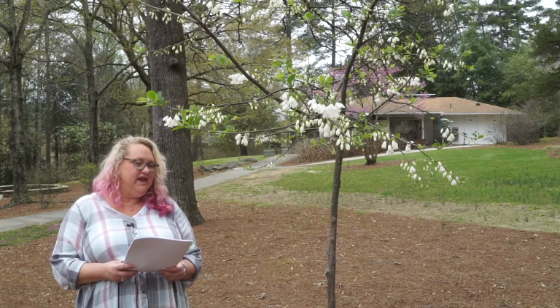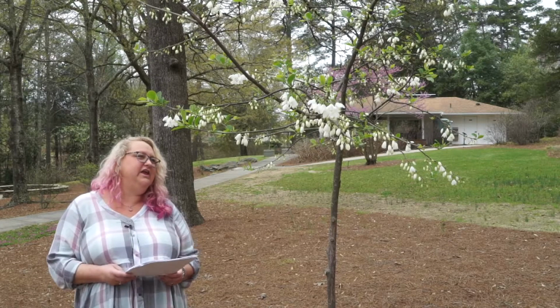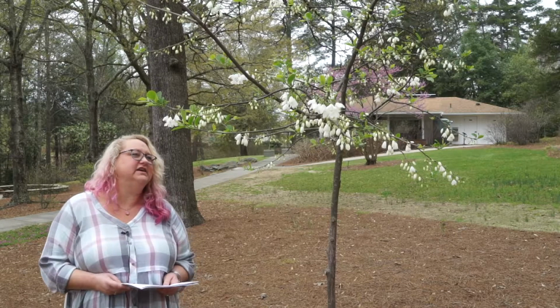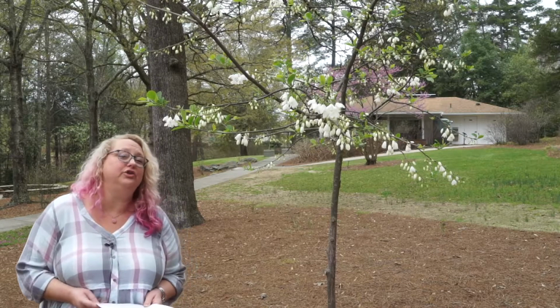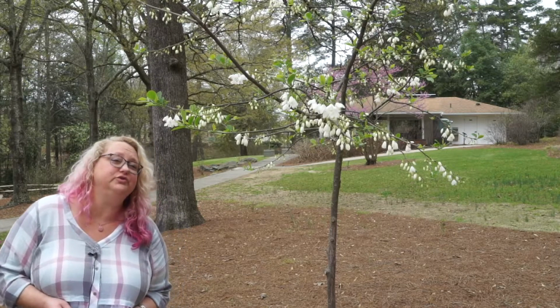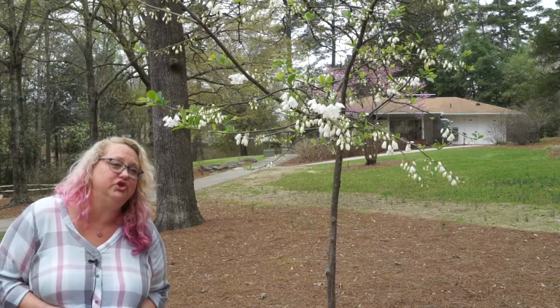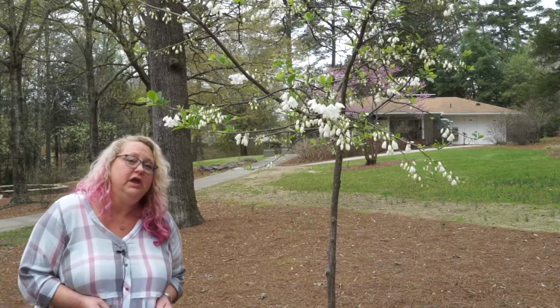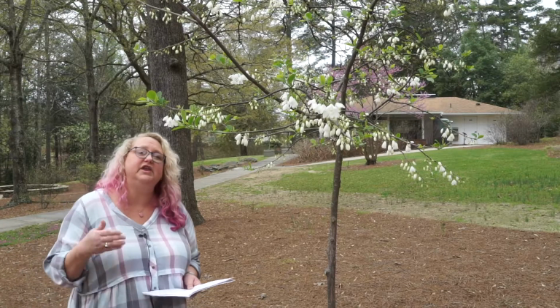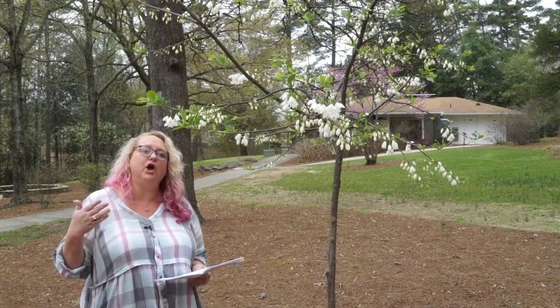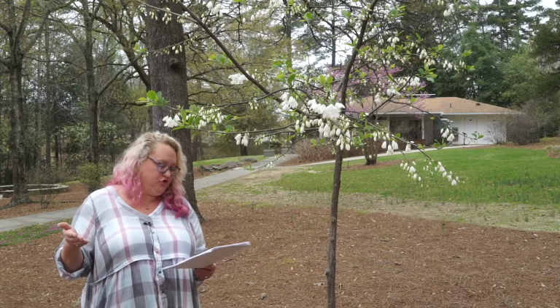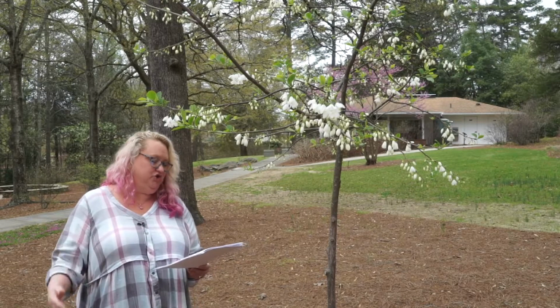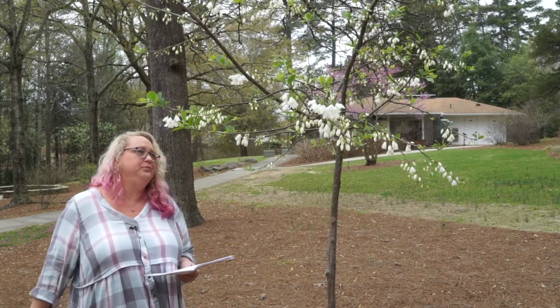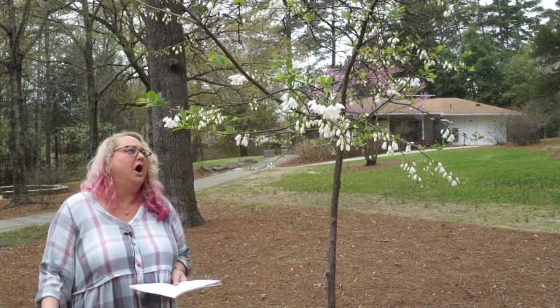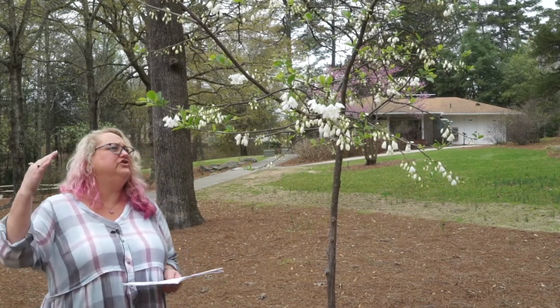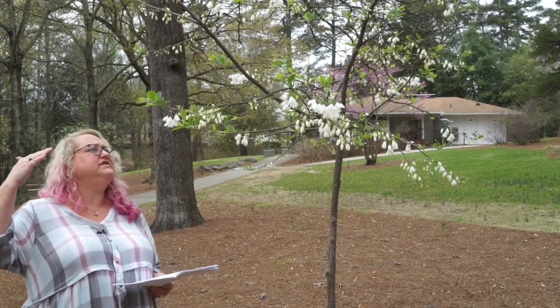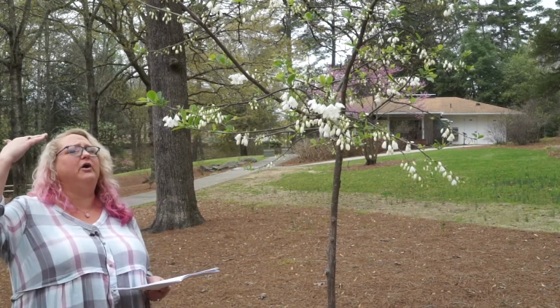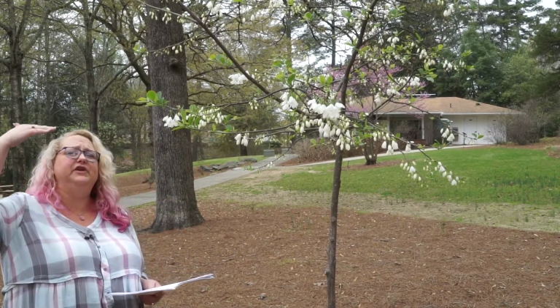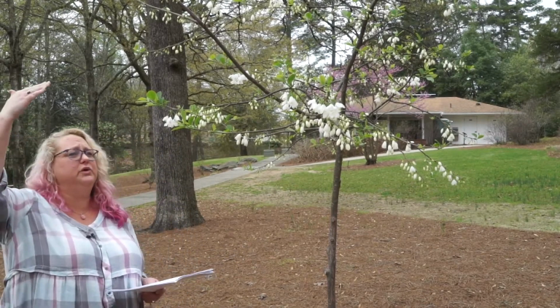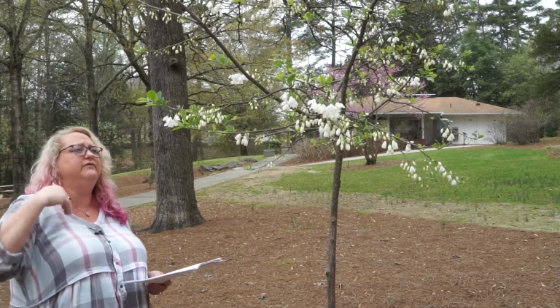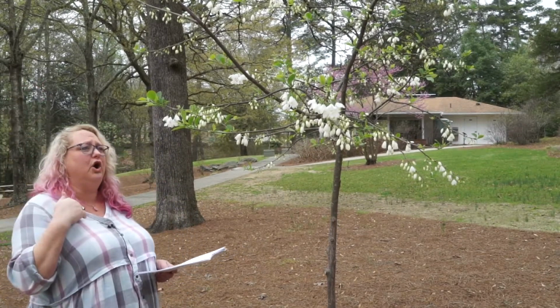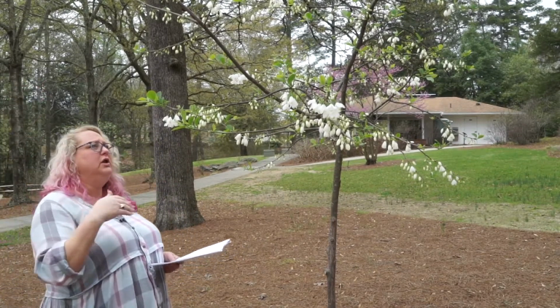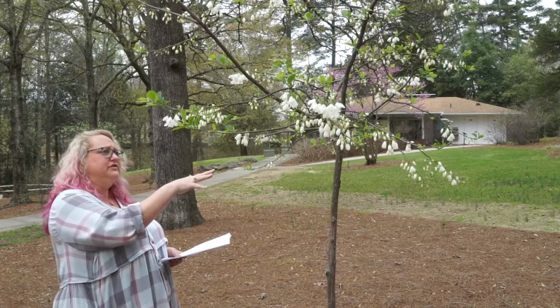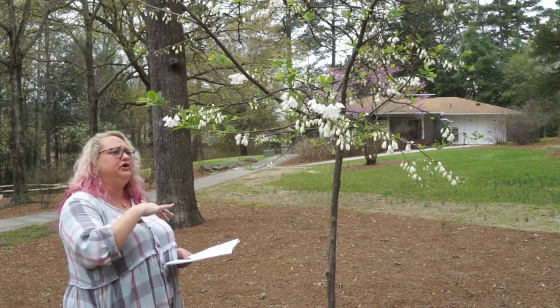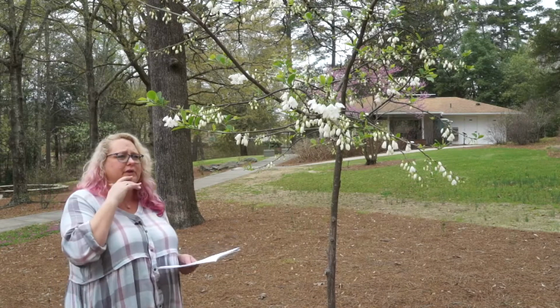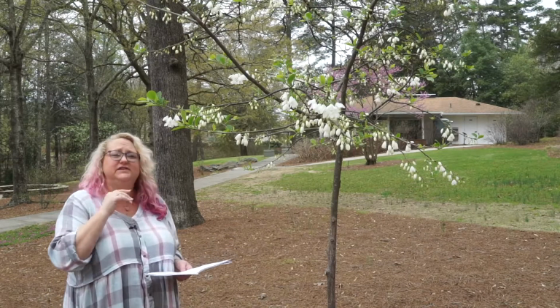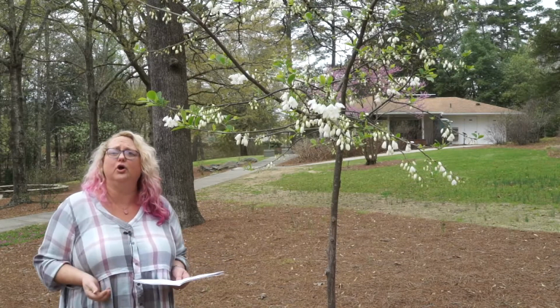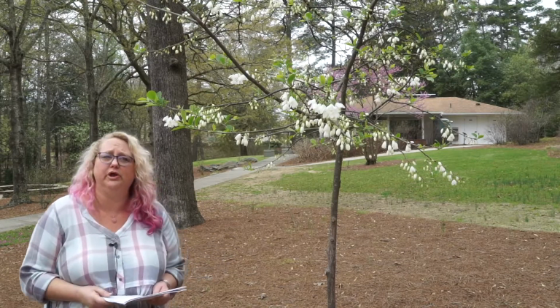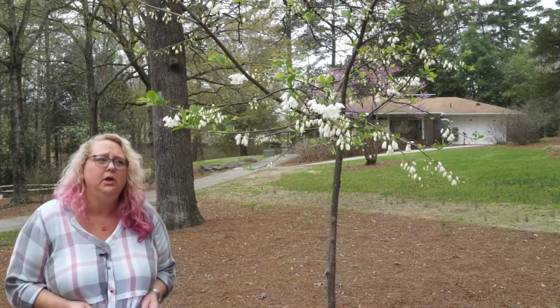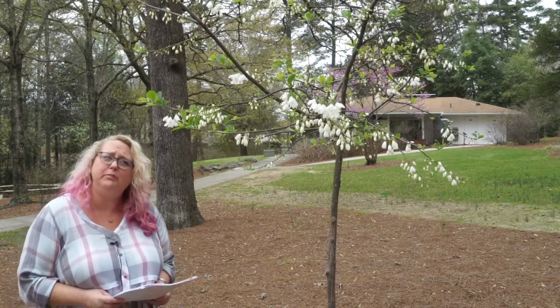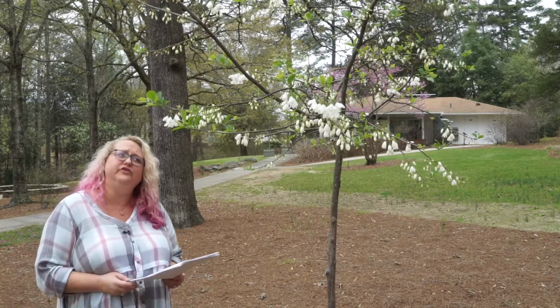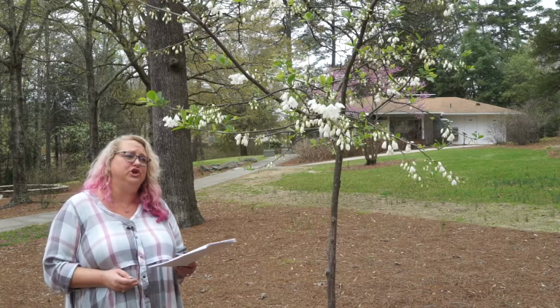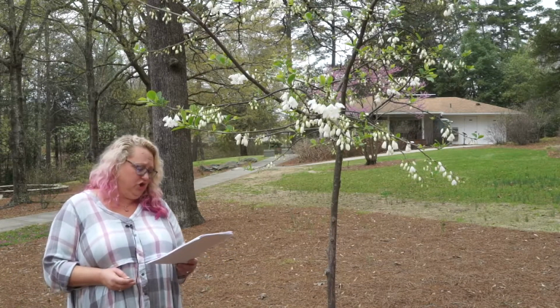It is a small deciduous tree — a native understory tree. We generally see it at about 15 to 20 feet tall. These are fairly new plantings here in the Arboretum that they put in several years ago.